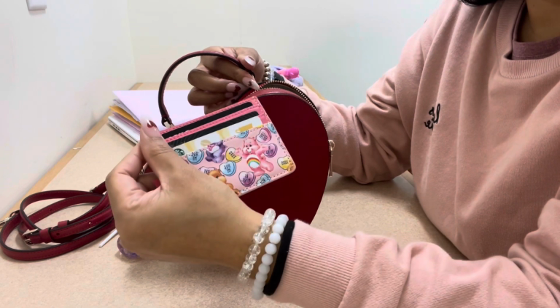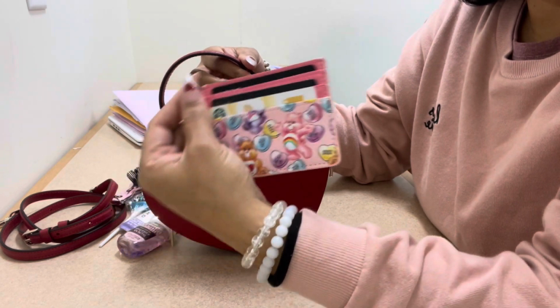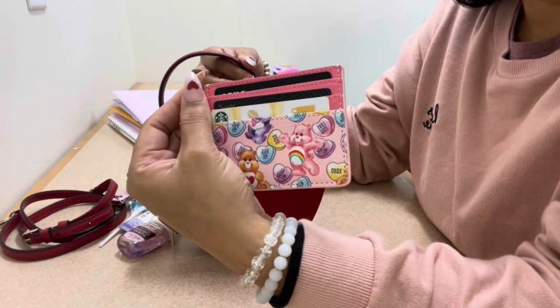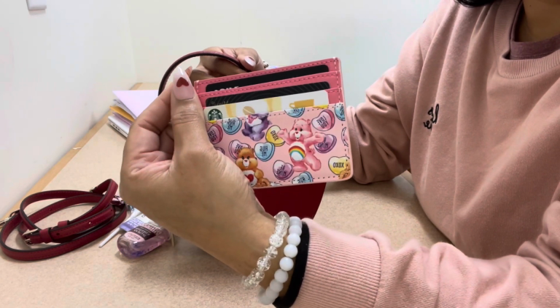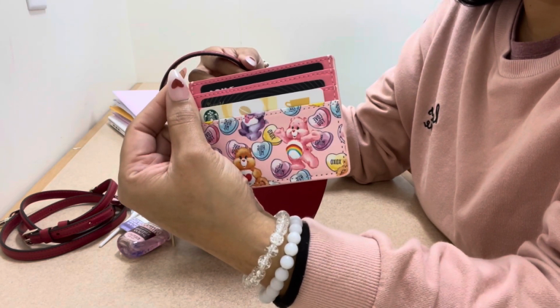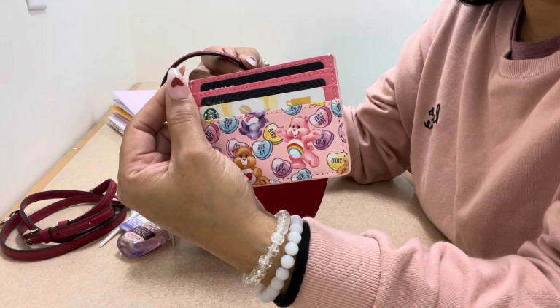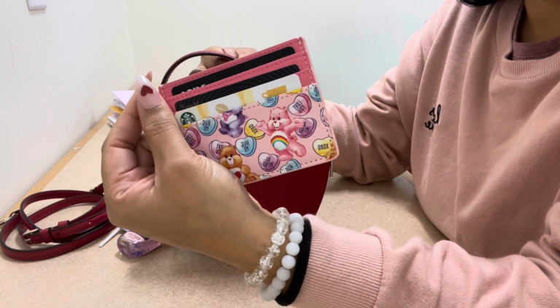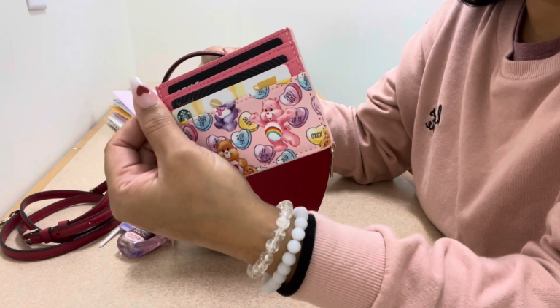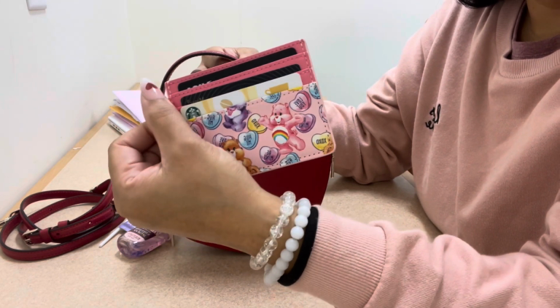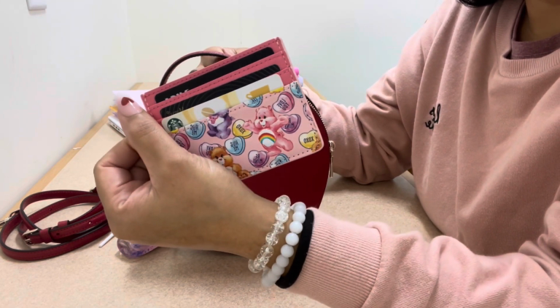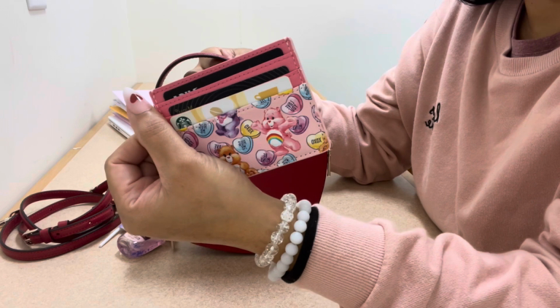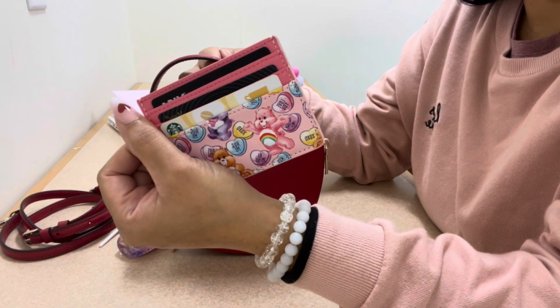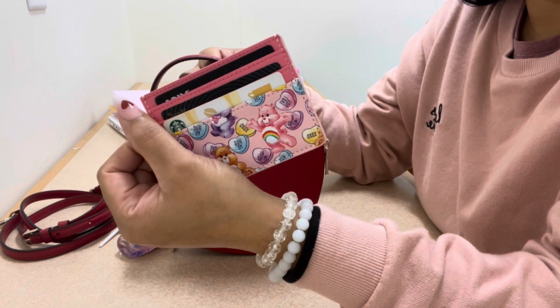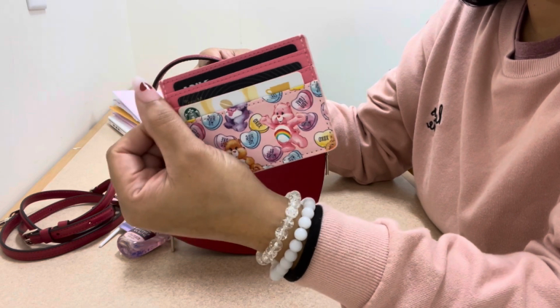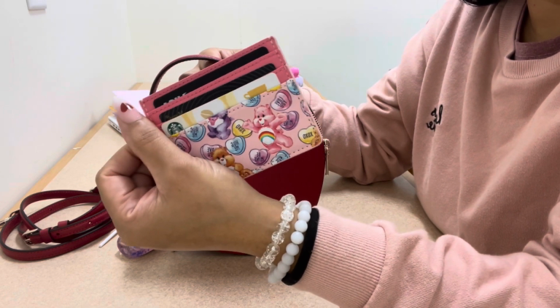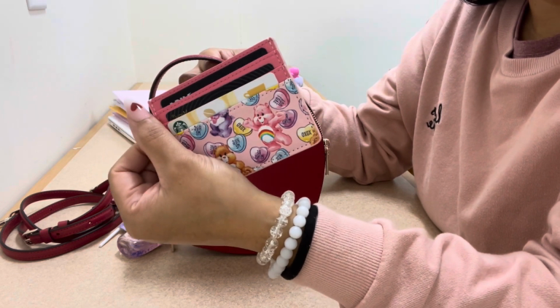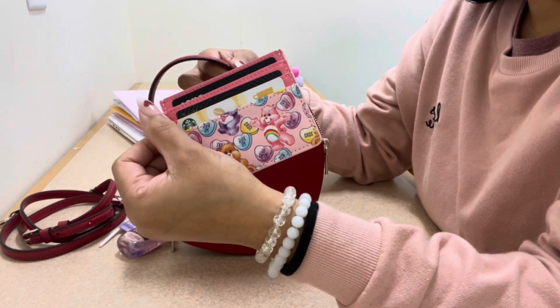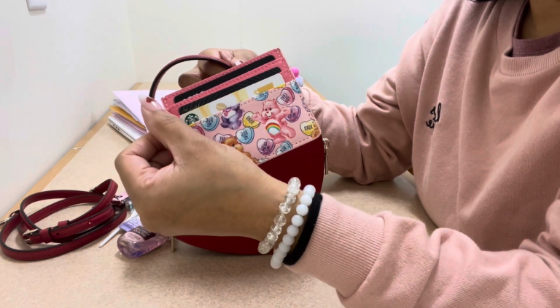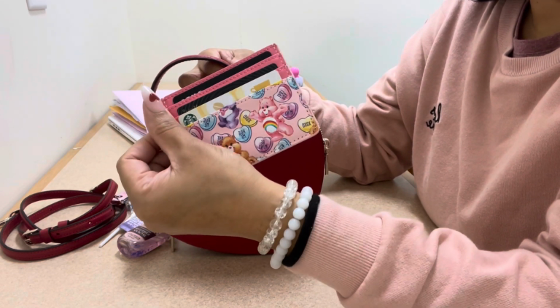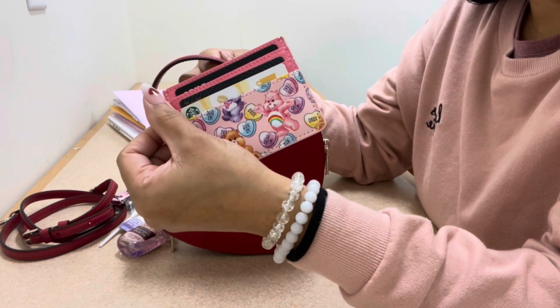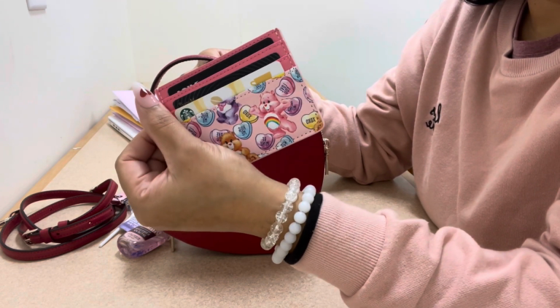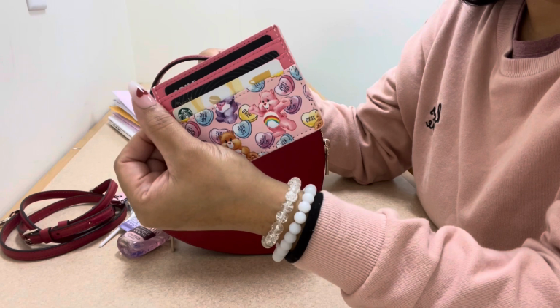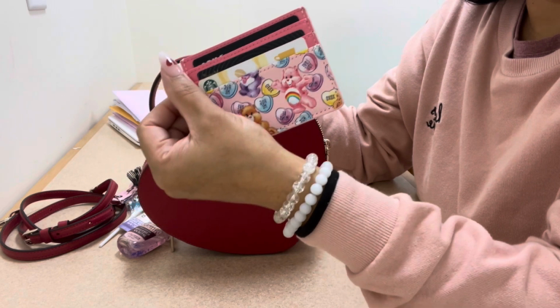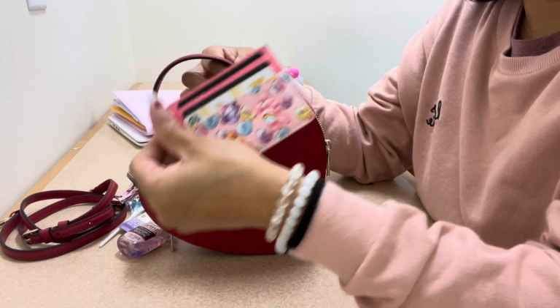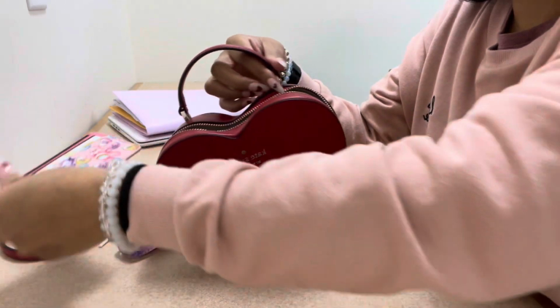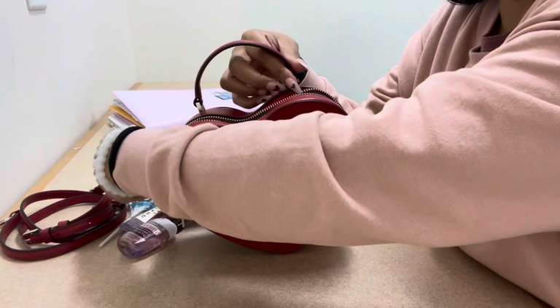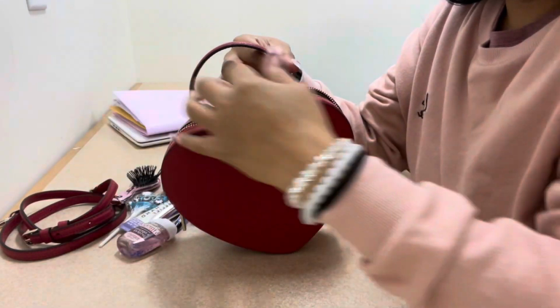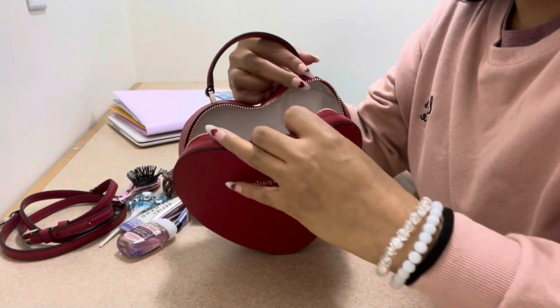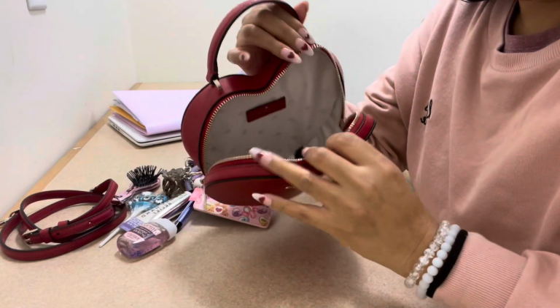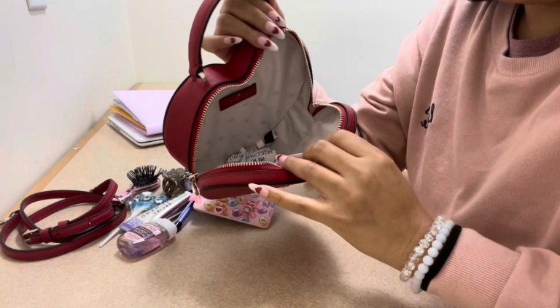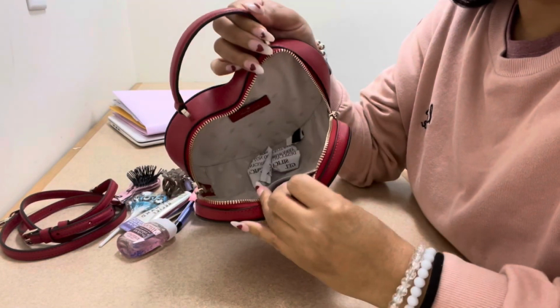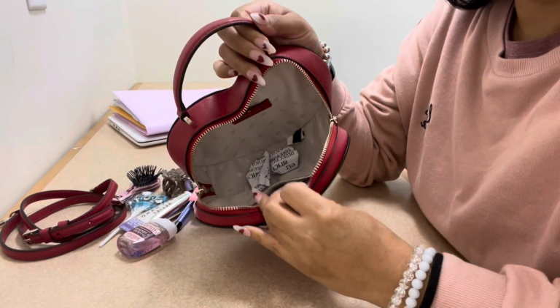The NYX butter gloss is in the shade Madeleine — just a dead nude color. And here is my card holder: this is the Care Bears Valentine's card holder I got last year. I can't remember if it's from Box Lunch or Hot Topic, but I have a gift card and some of my cards in there, with my IDs on the back.